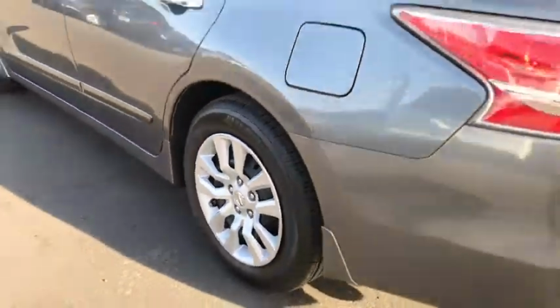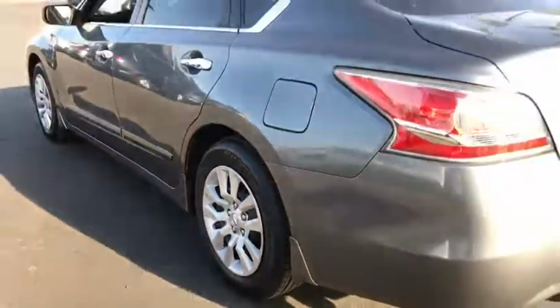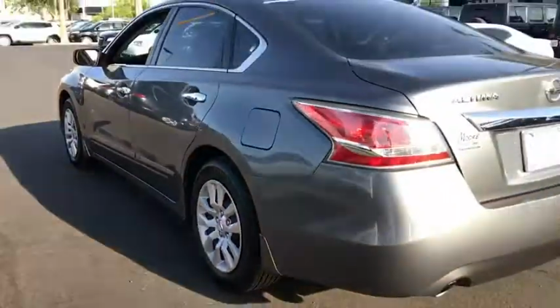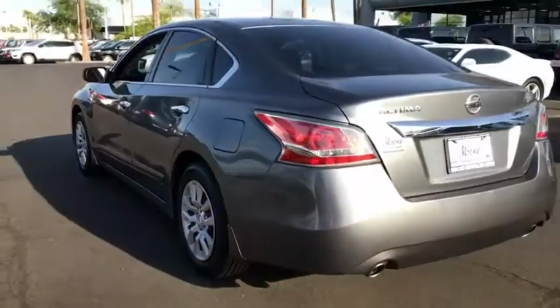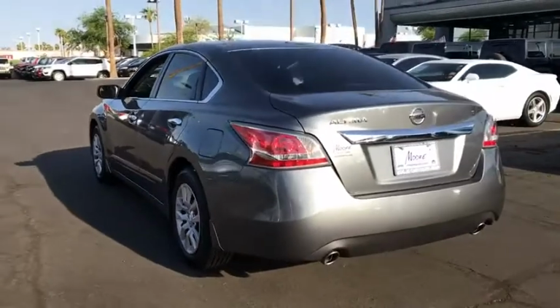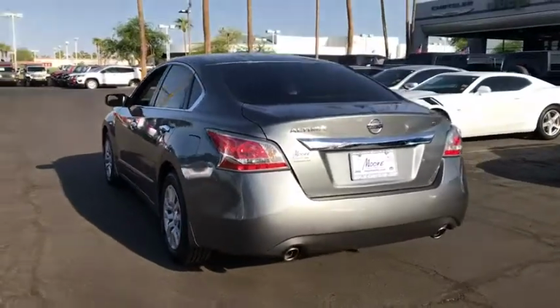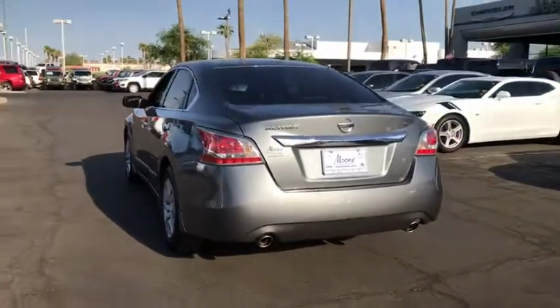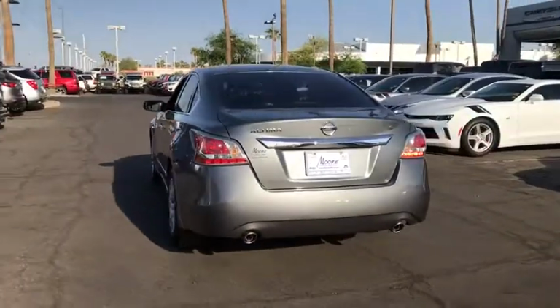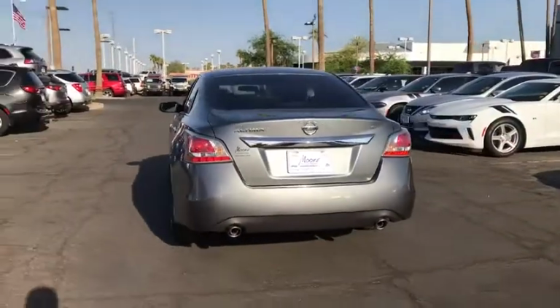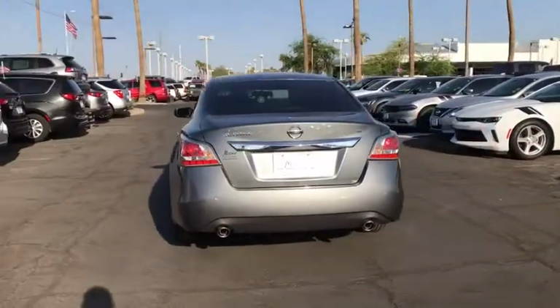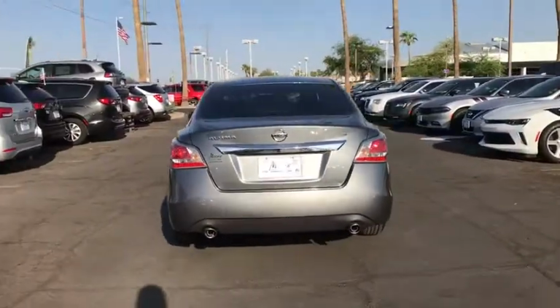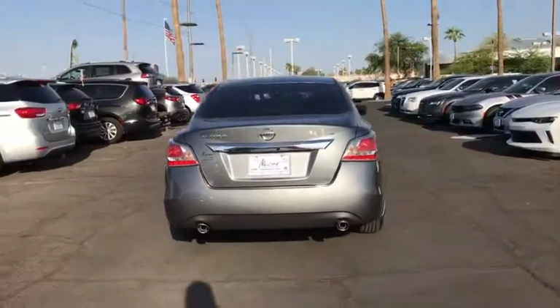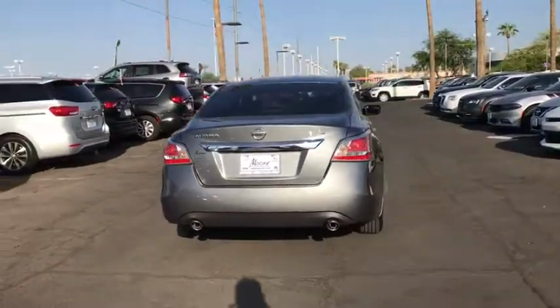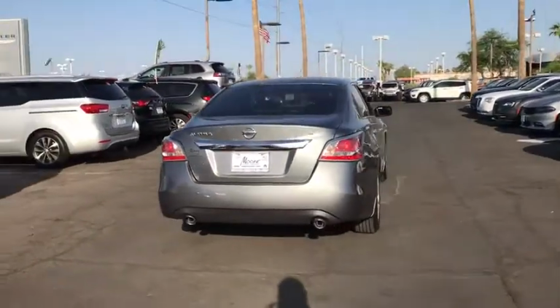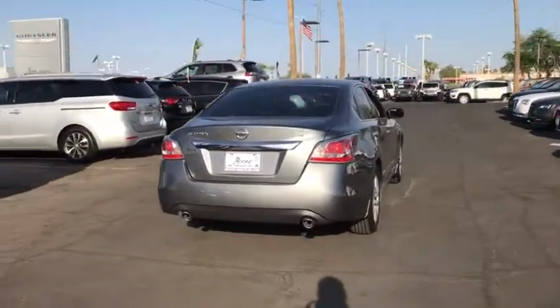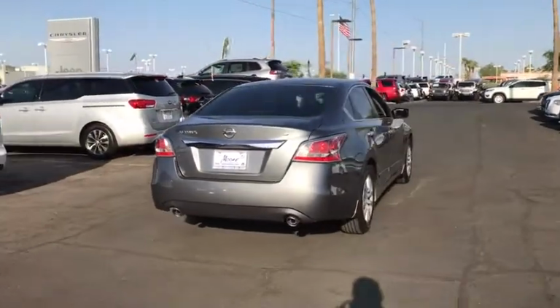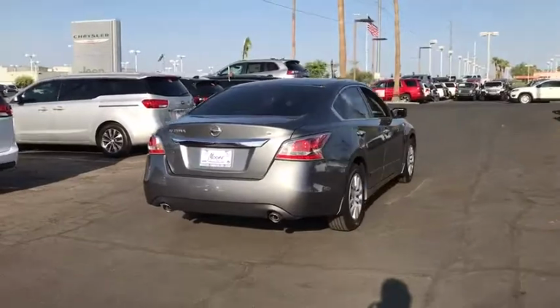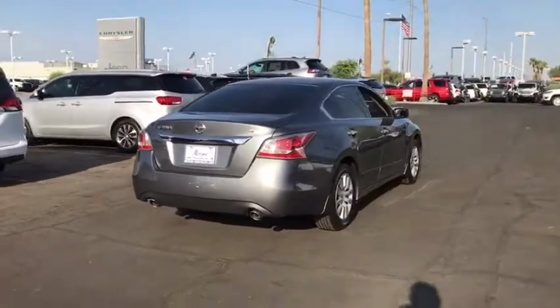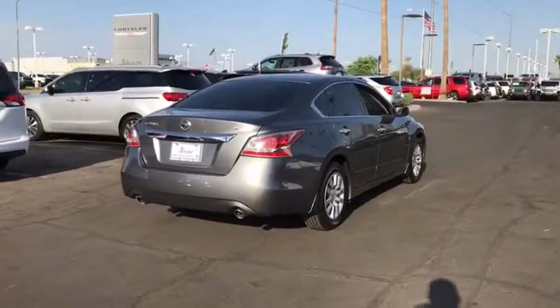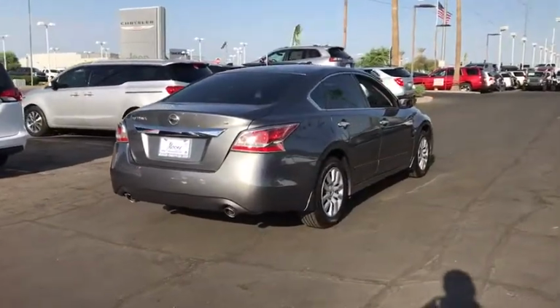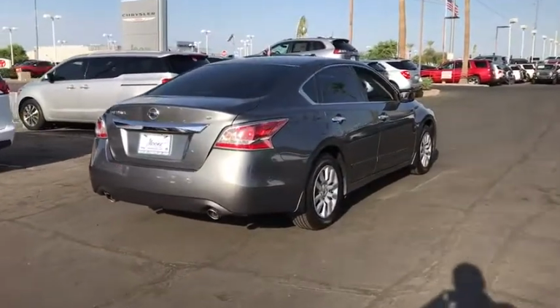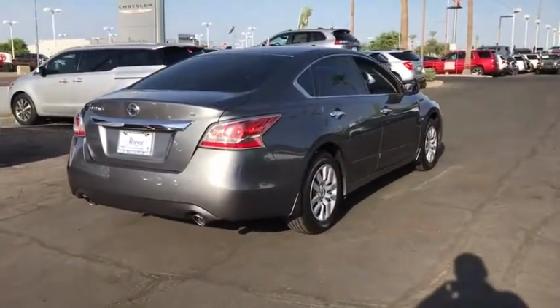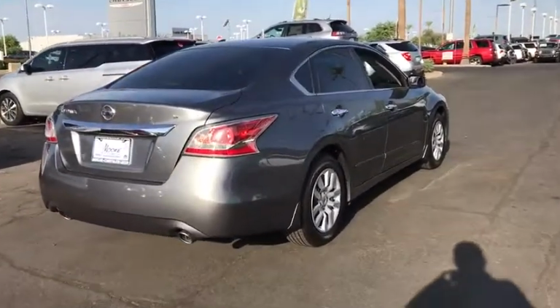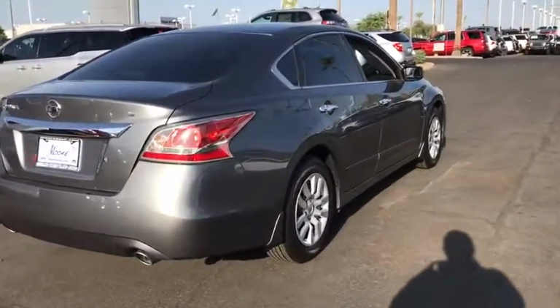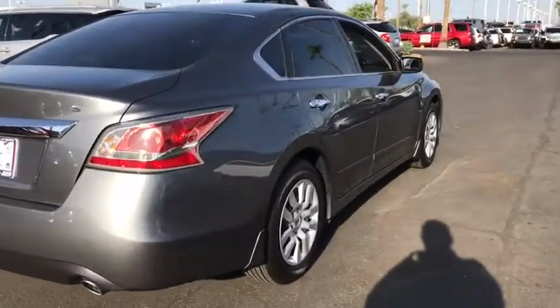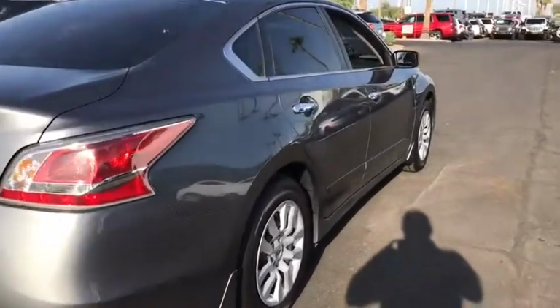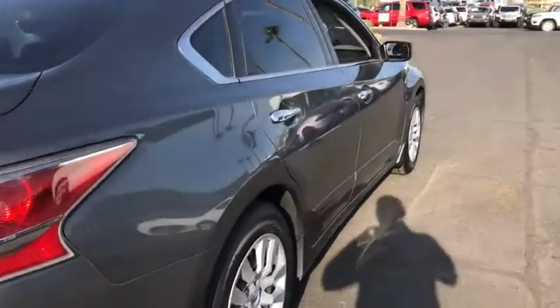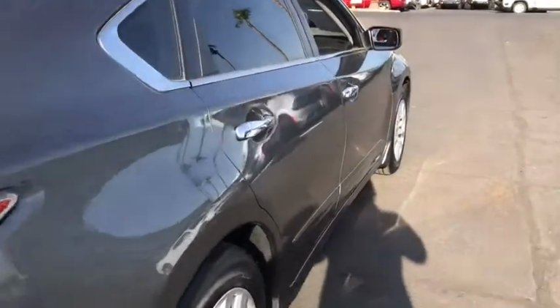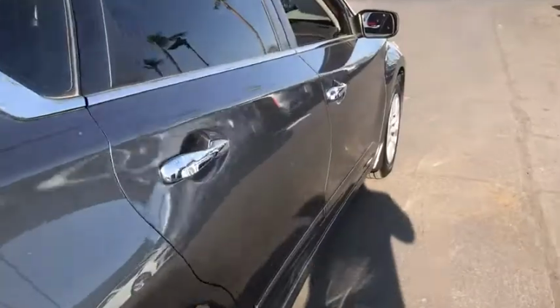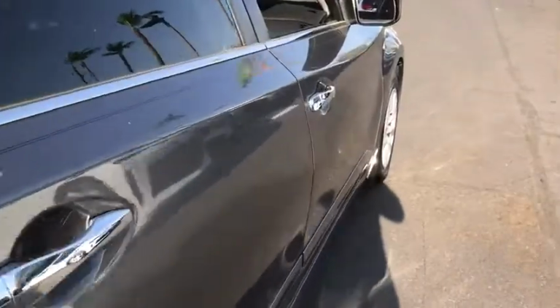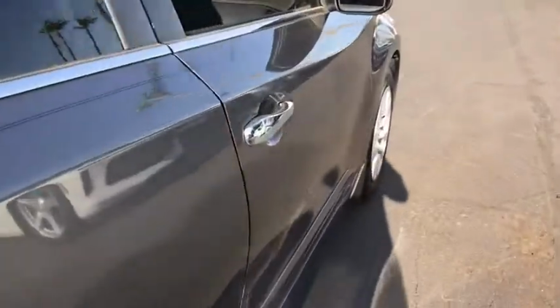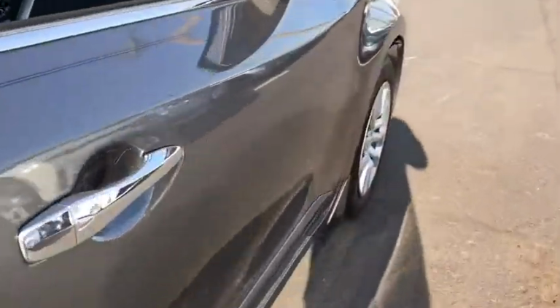Combine that with the powerful engine, six standard airbags, and over 5,000 quality and performance tests, and you'll see the Nissan Altima is made to drive and built to last. This vehicle has less than 50,000 miles.